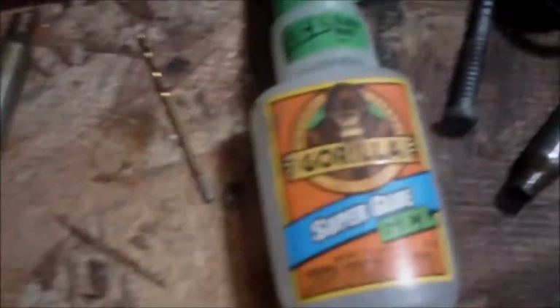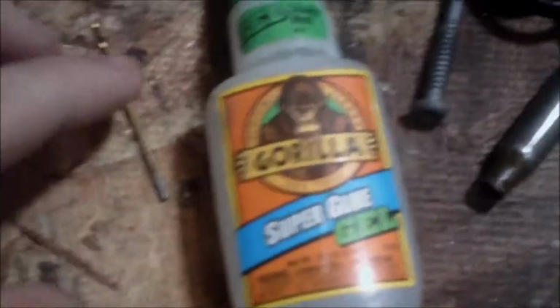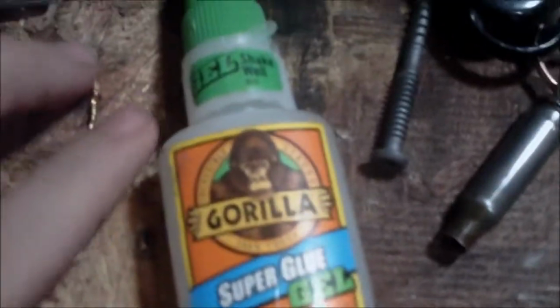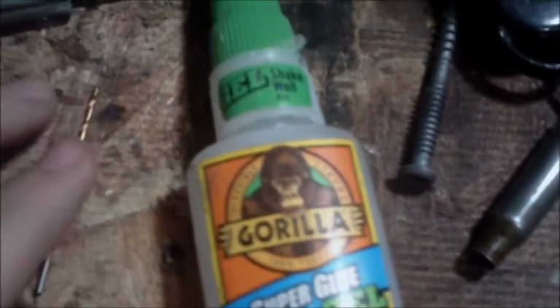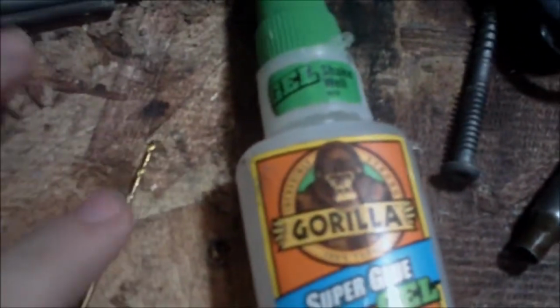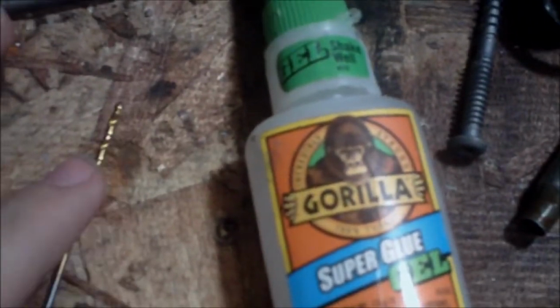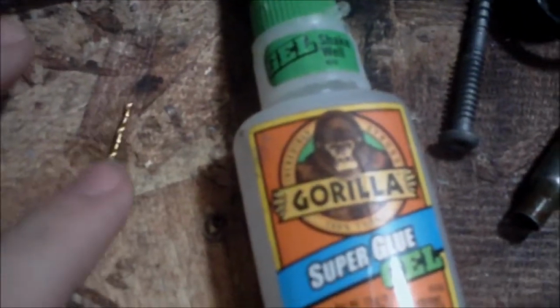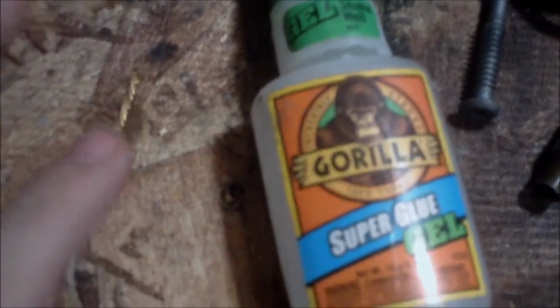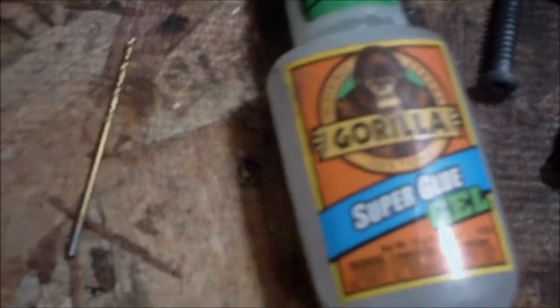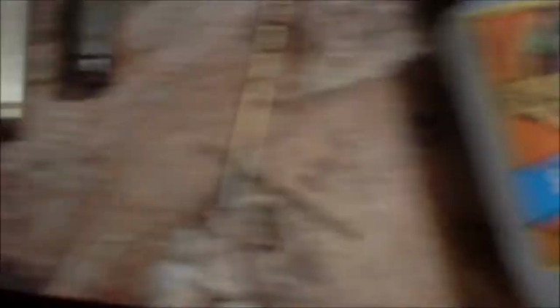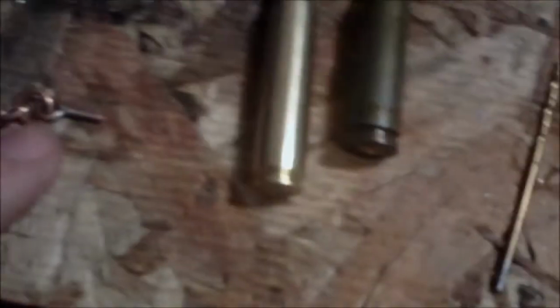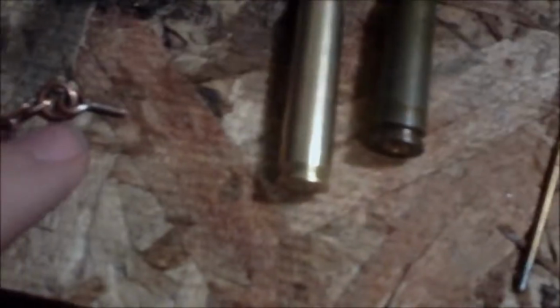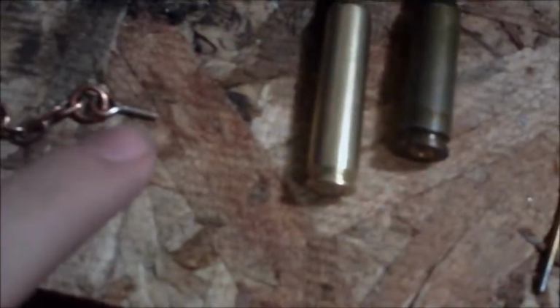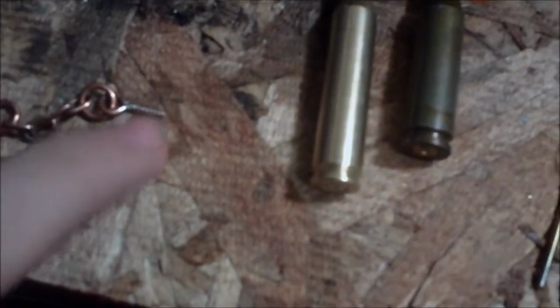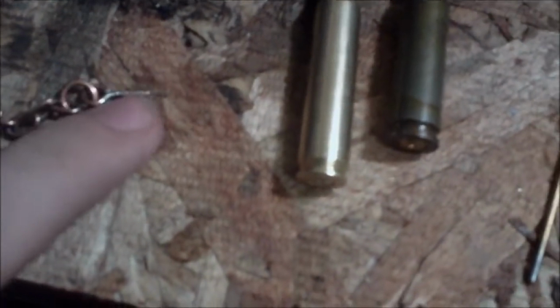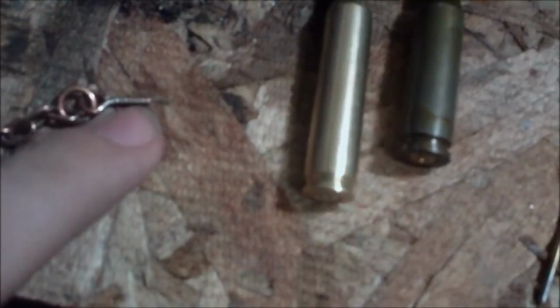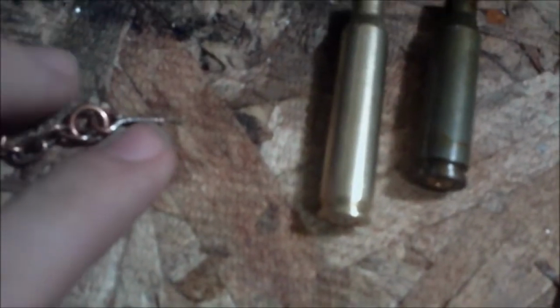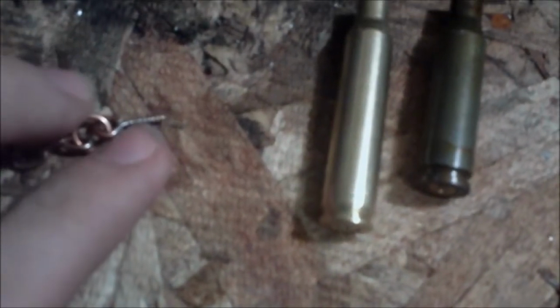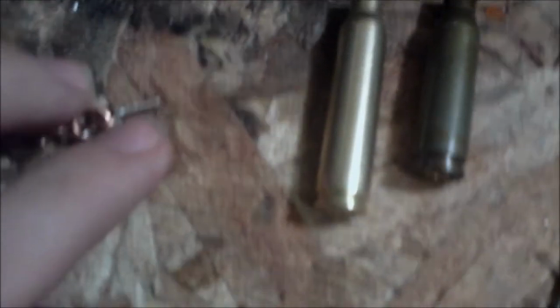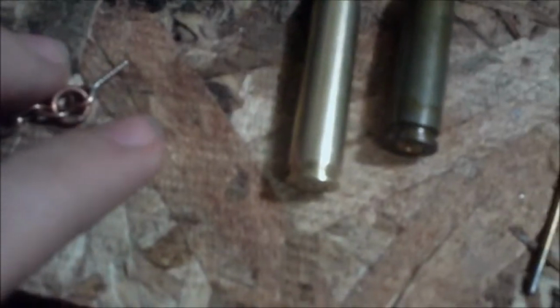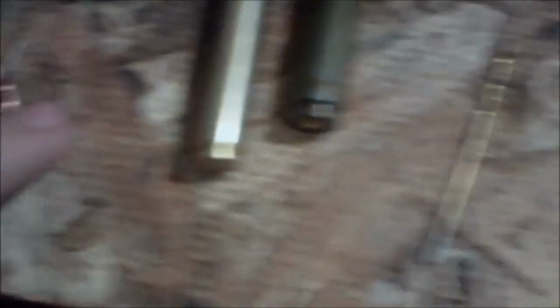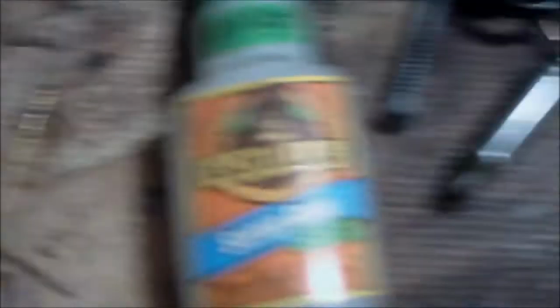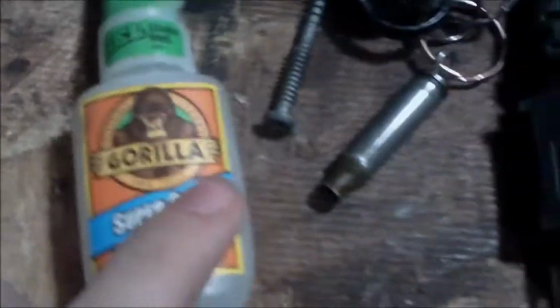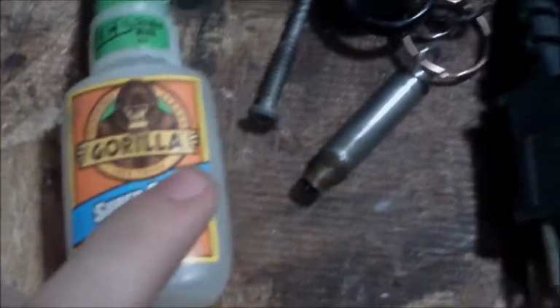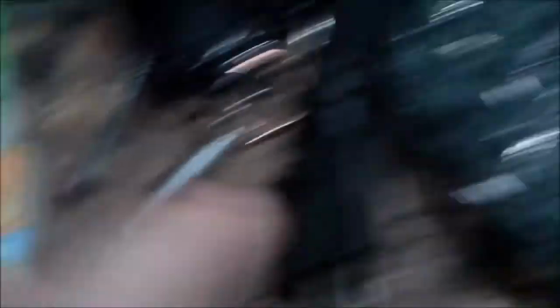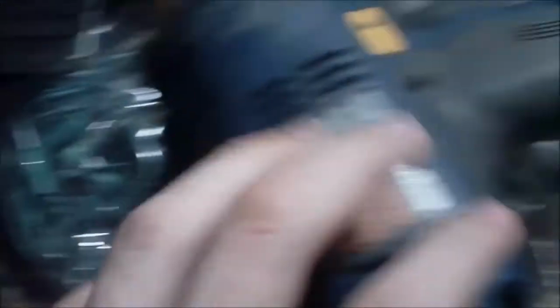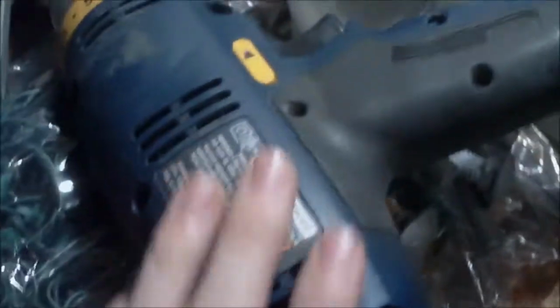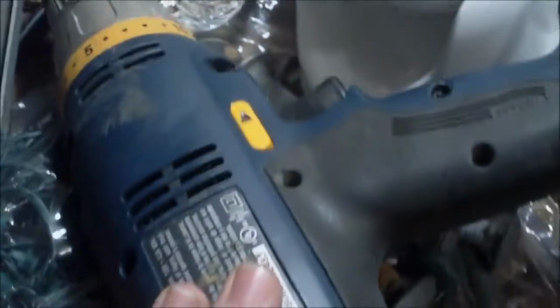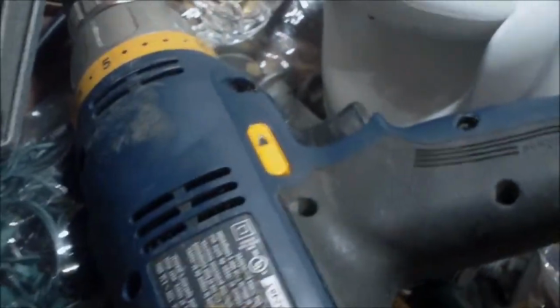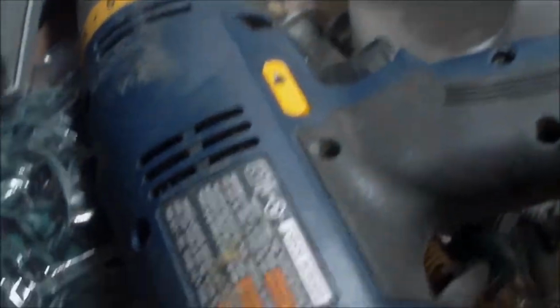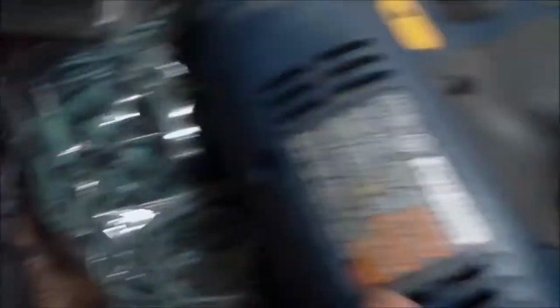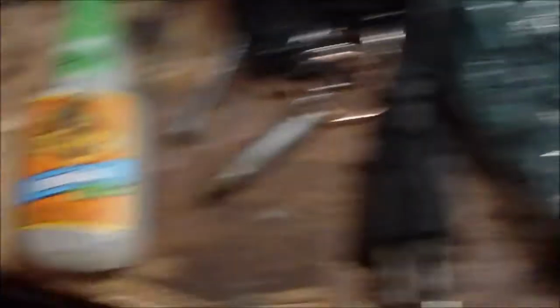You'll also need a very tiny drill bit, preferably equal to the diameter of whatever the threaded portion is you're going to use, as well as some super glue, and ideally you will want a drill.